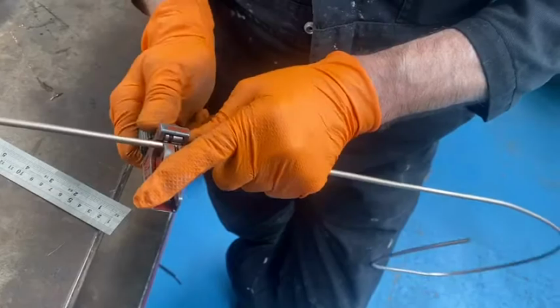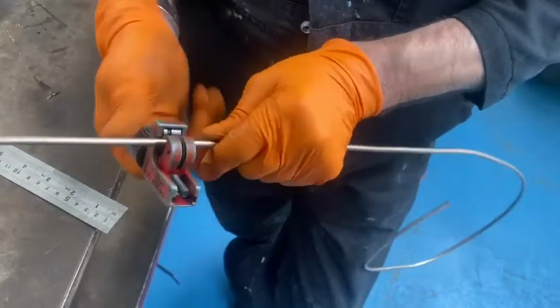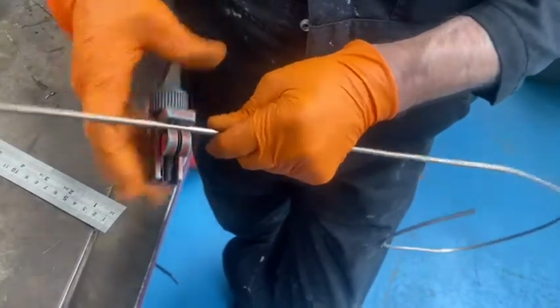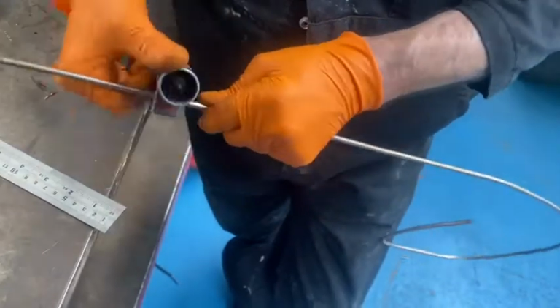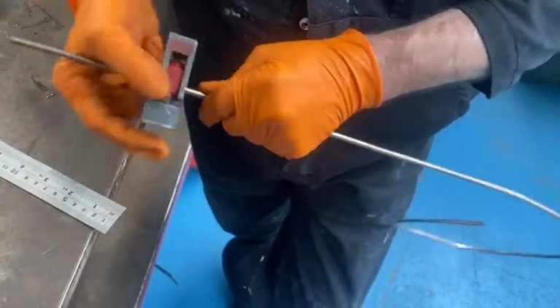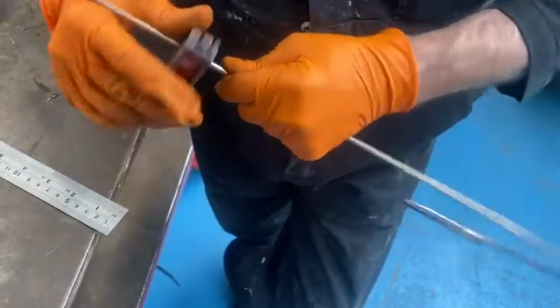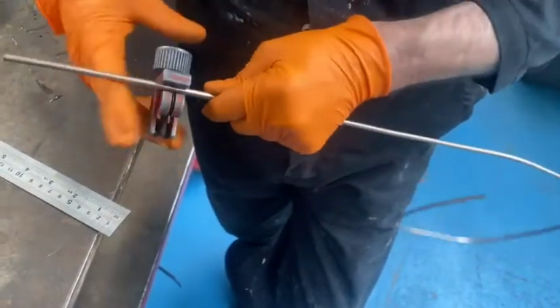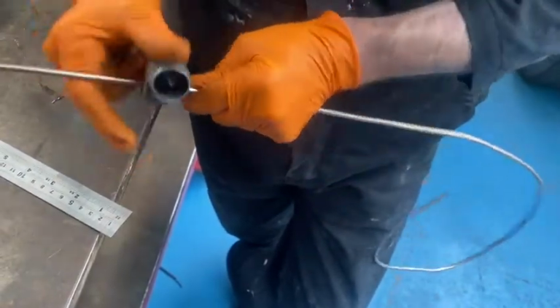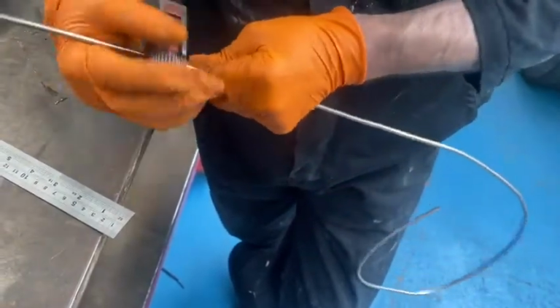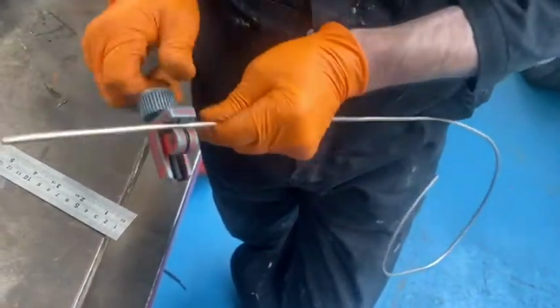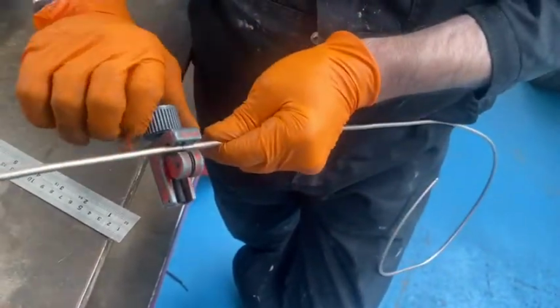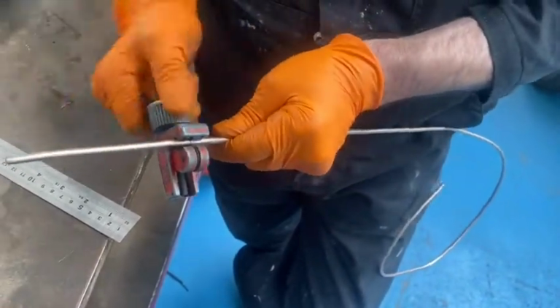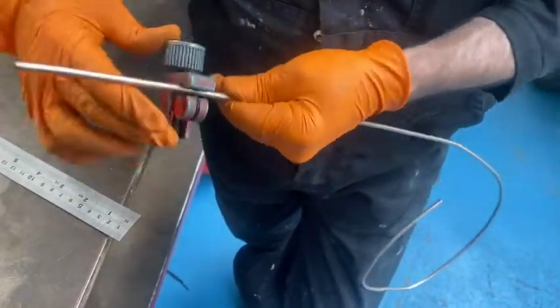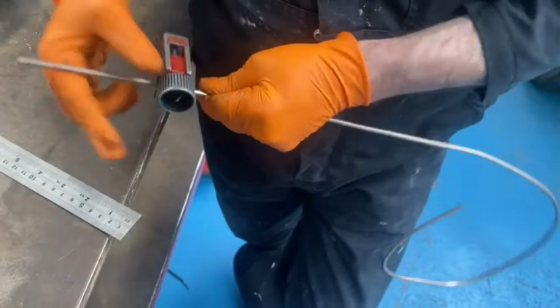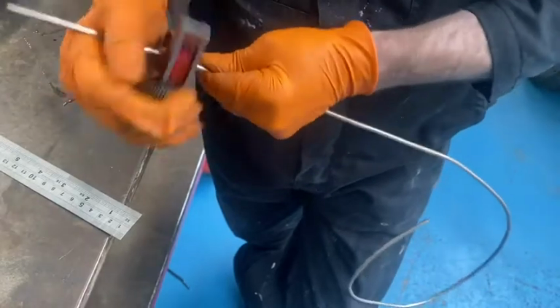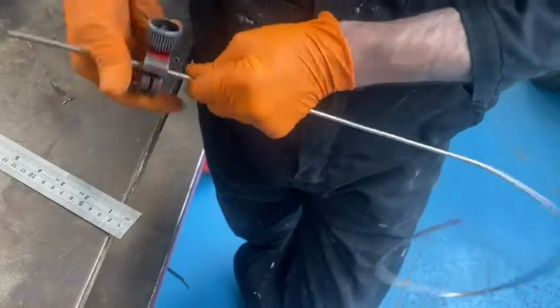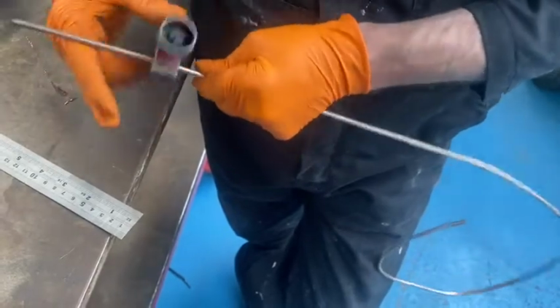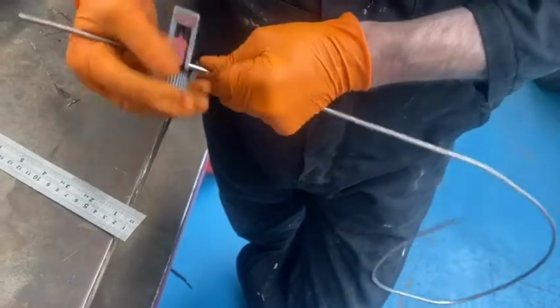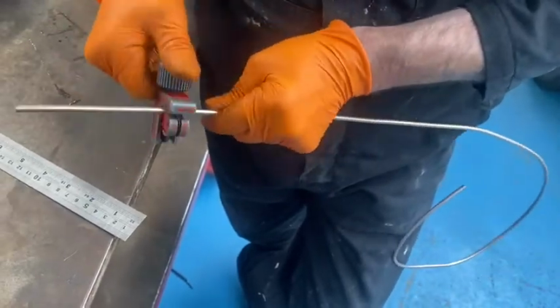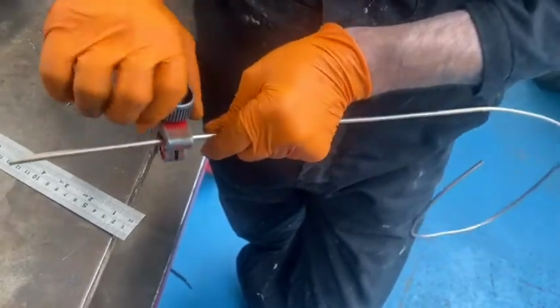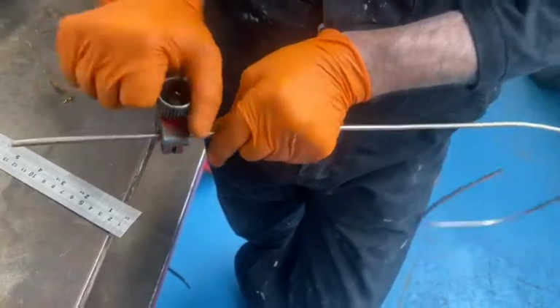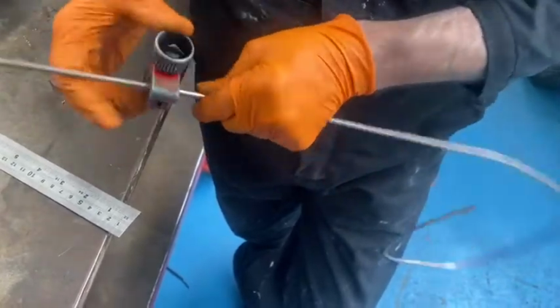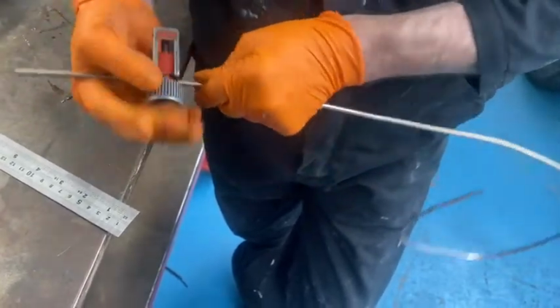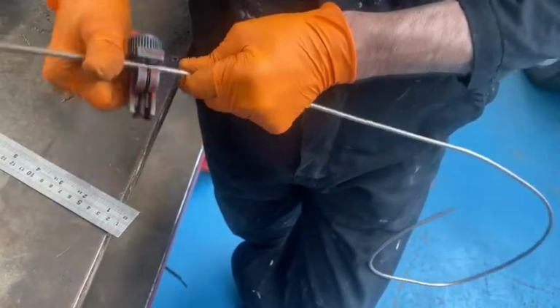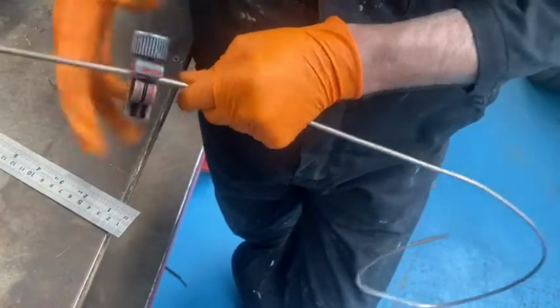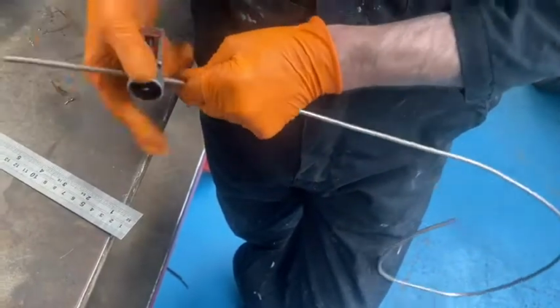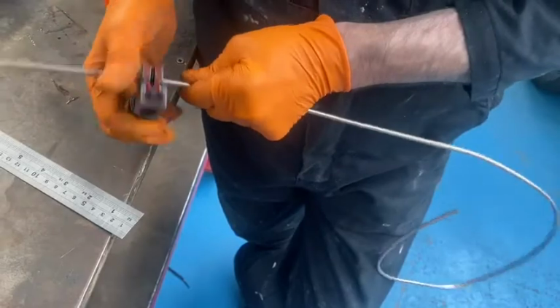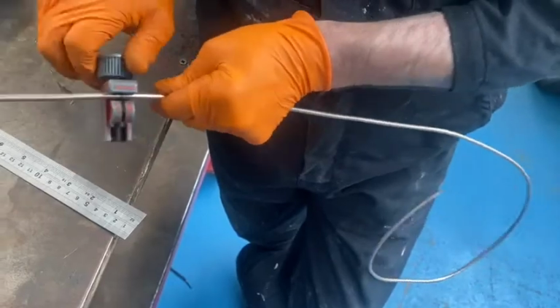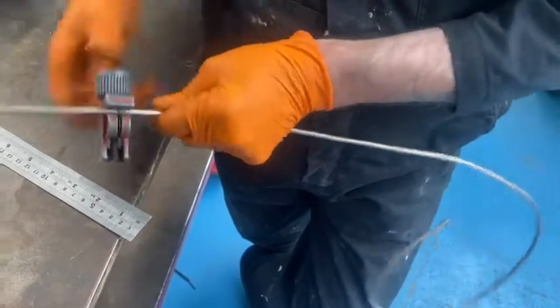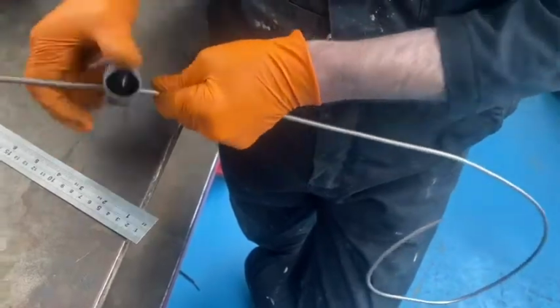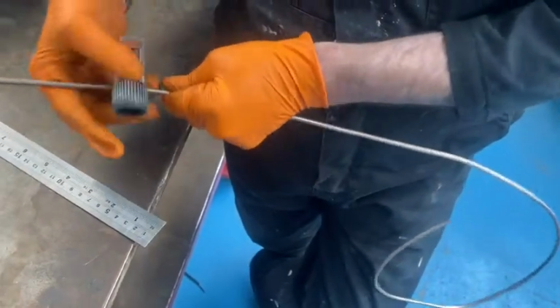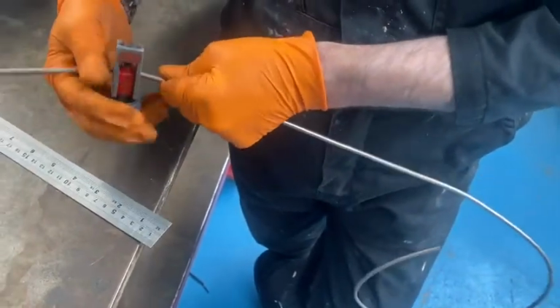Screw it in, and when you're screwing in like that you start rotating the brake pipe cutter around the pipe, tightening it every so often until you feel it starting to go loose. That way you're ensuring that you're going to get a nice straight cut across the brake pipe.